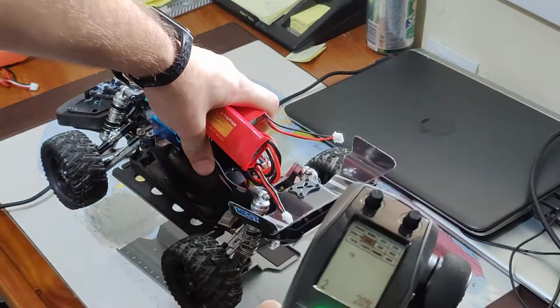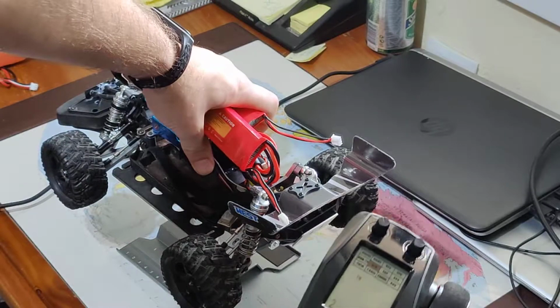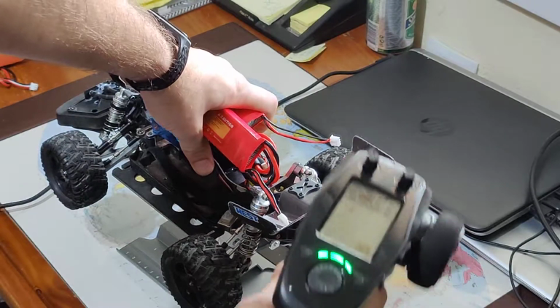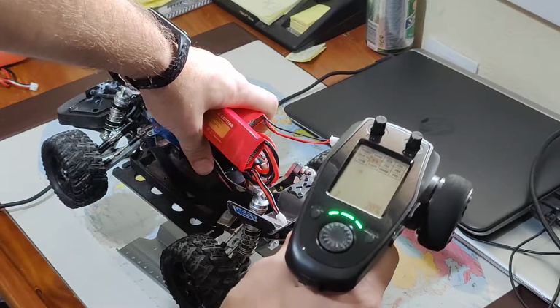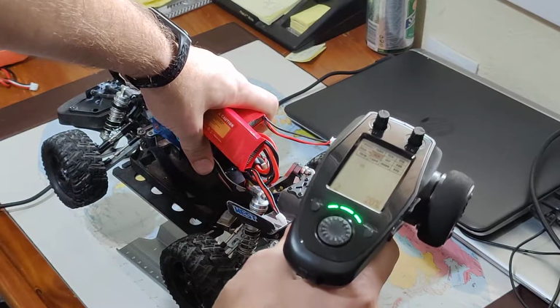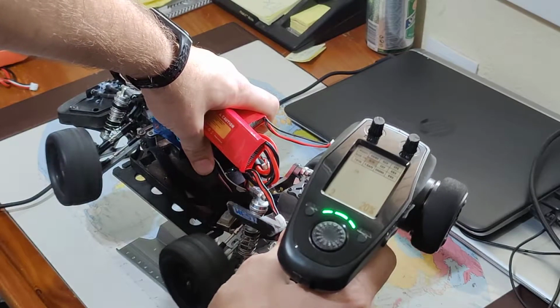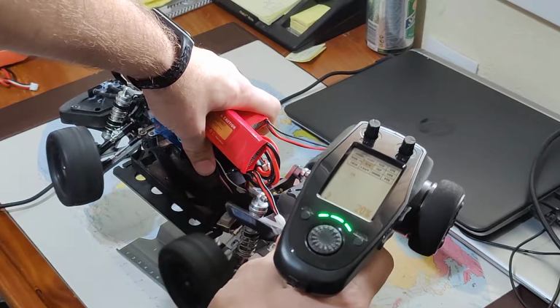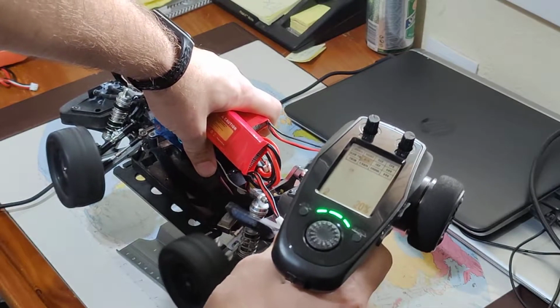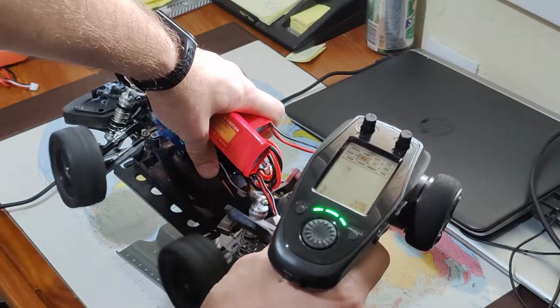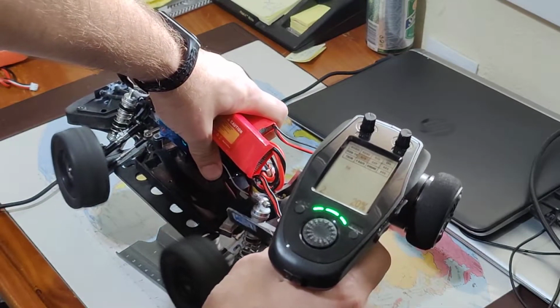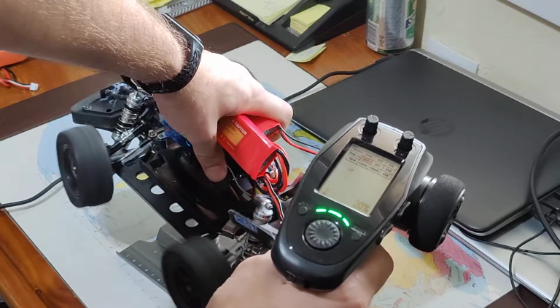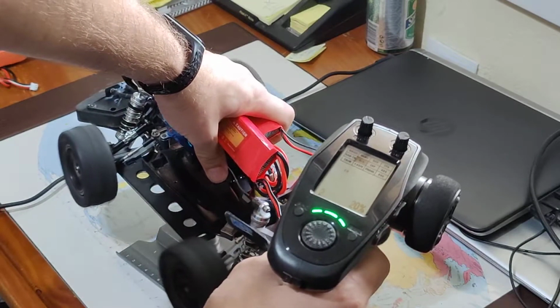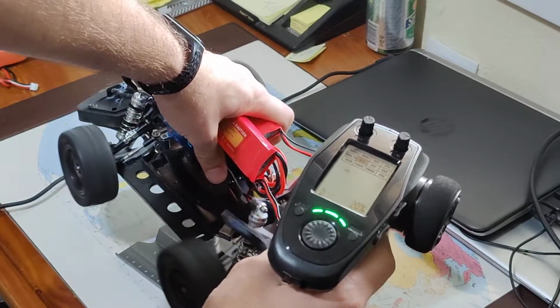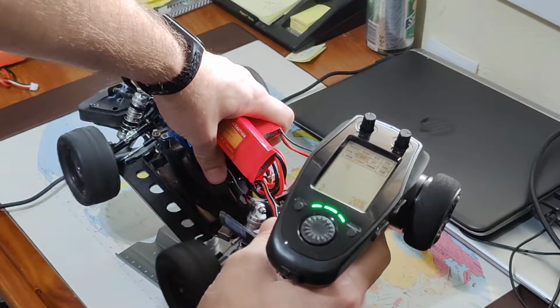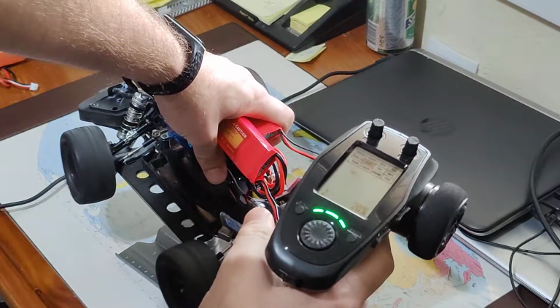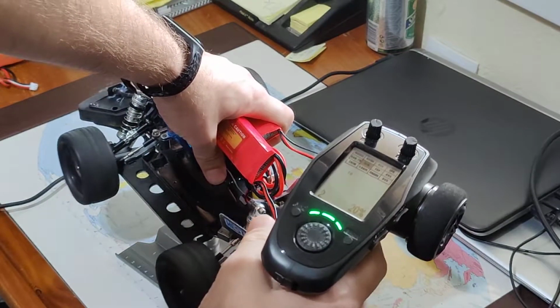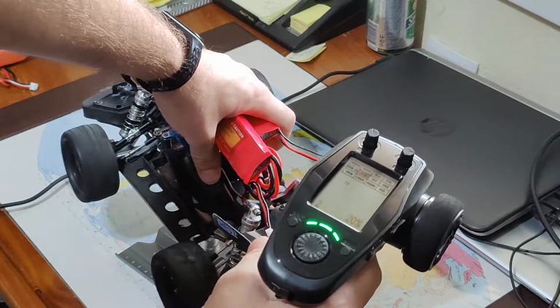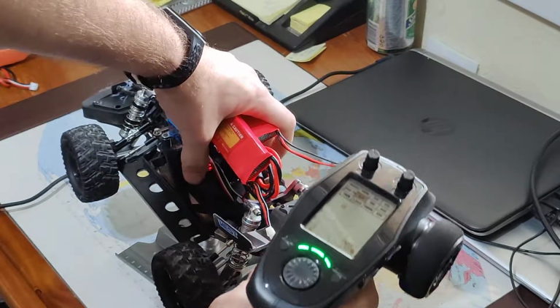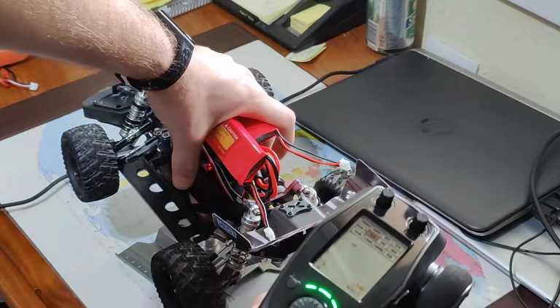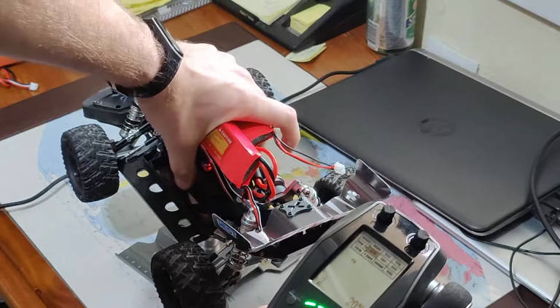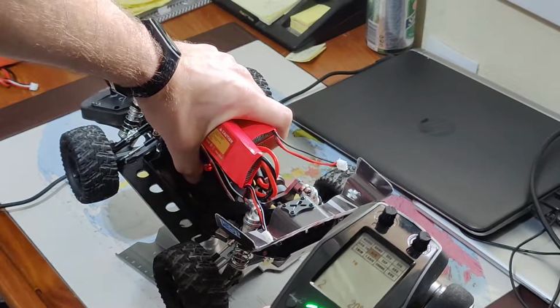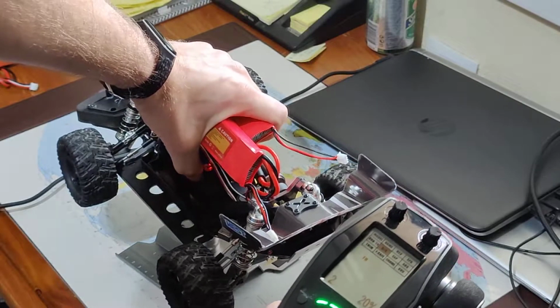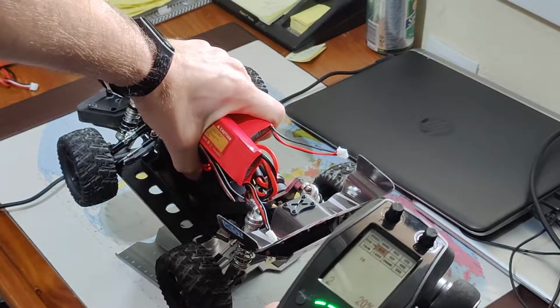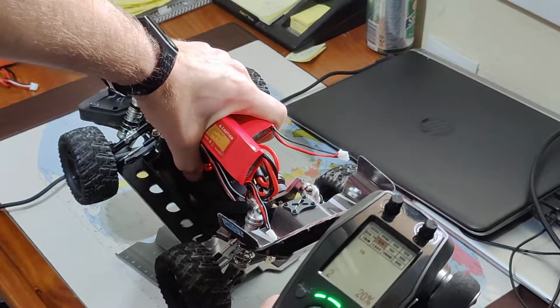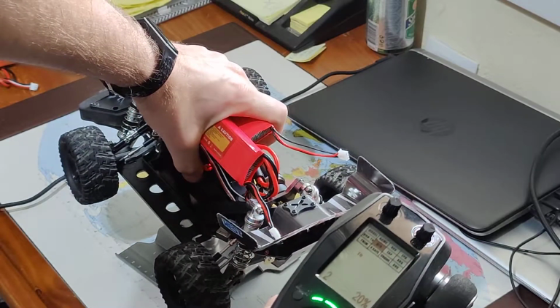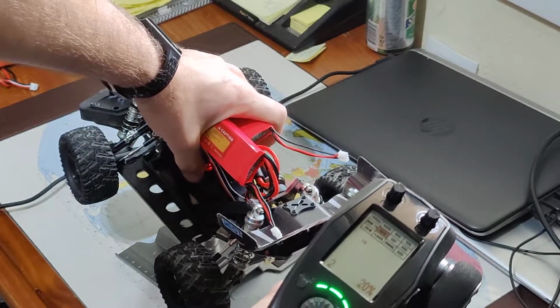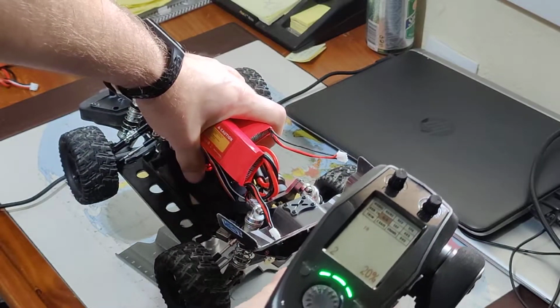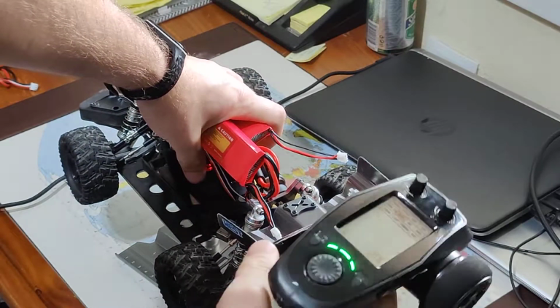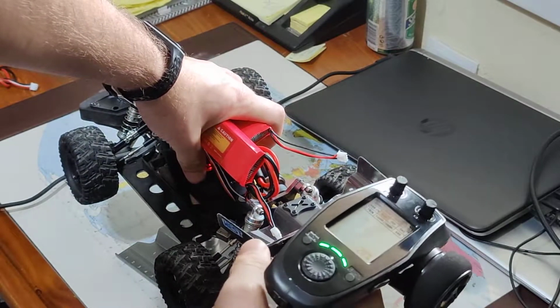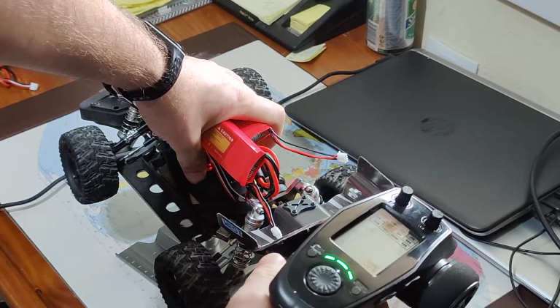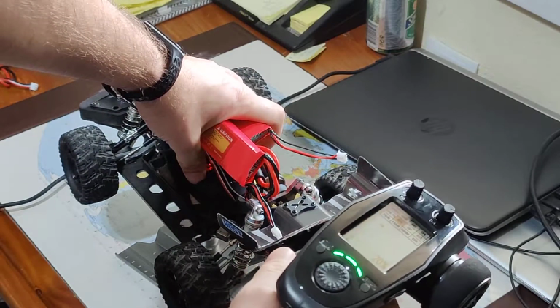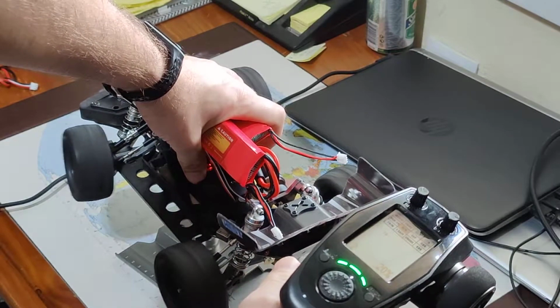Let's see what happens. As you can tell, it's way, way, way faster with the 4S.